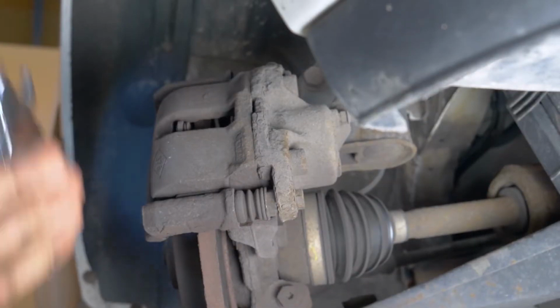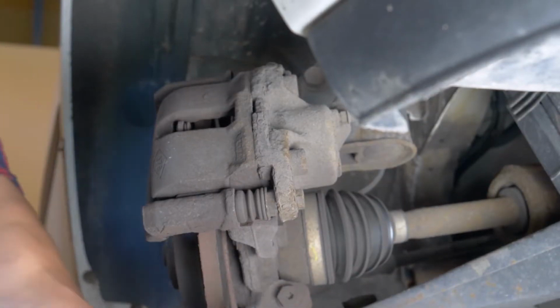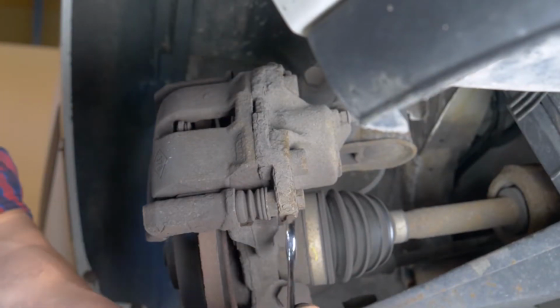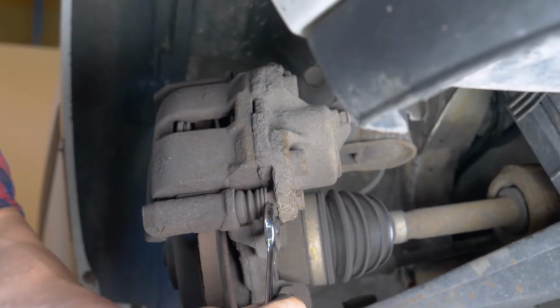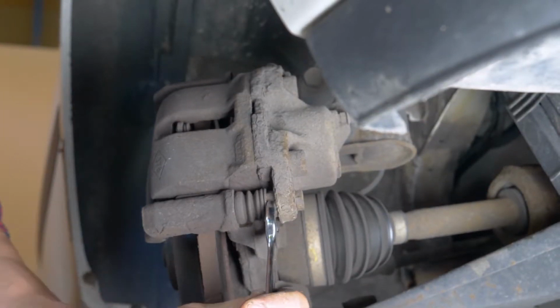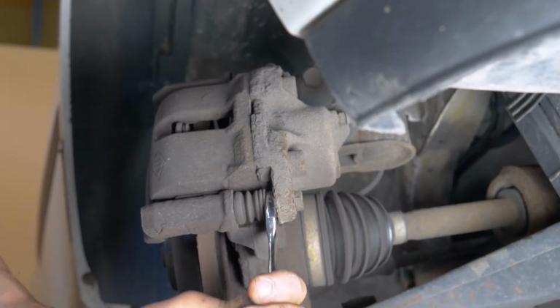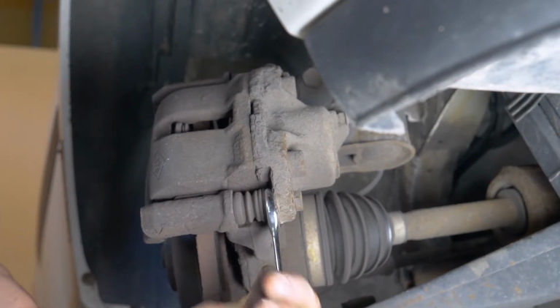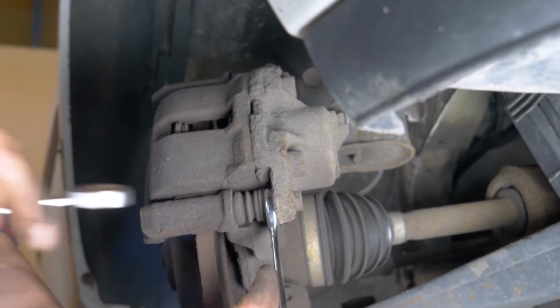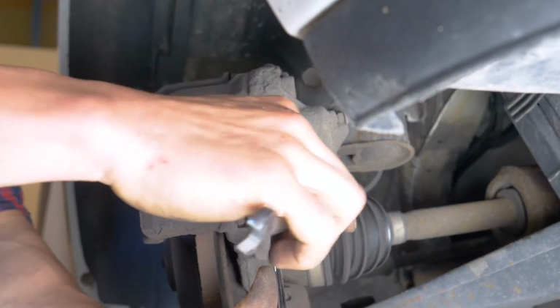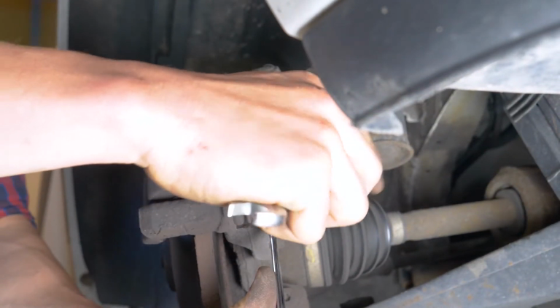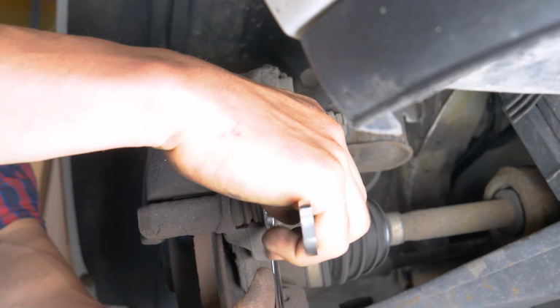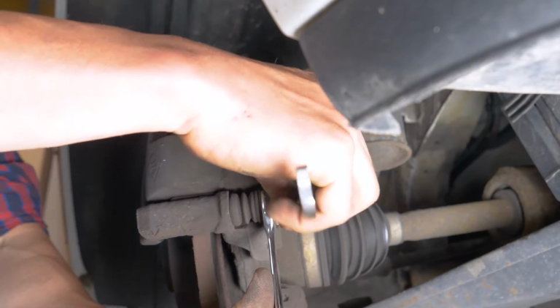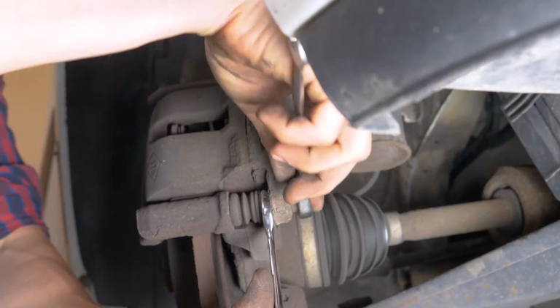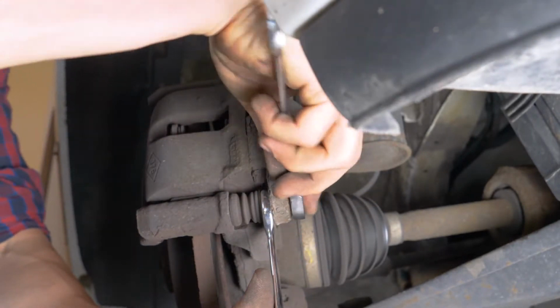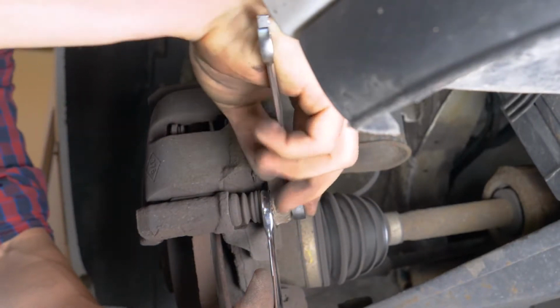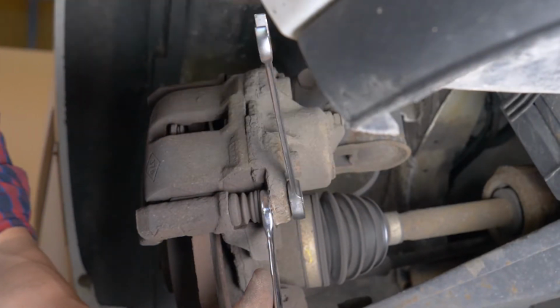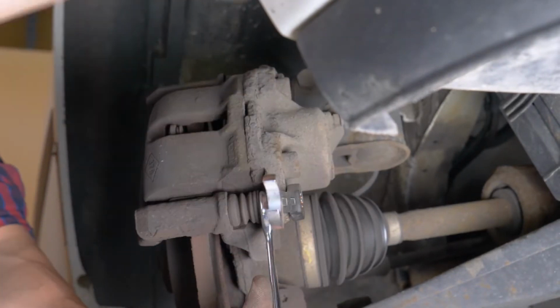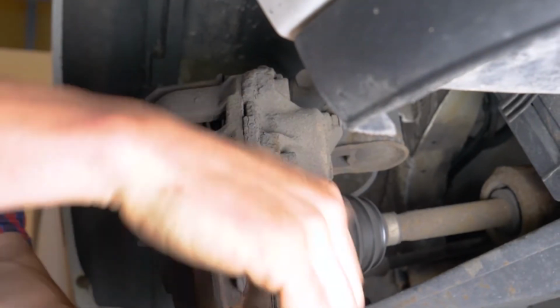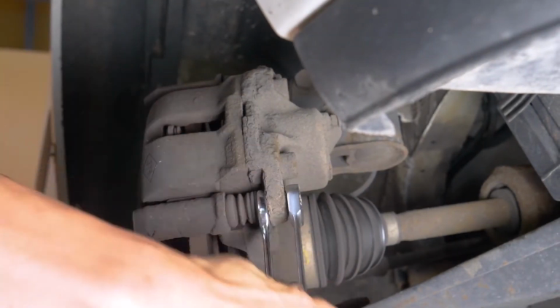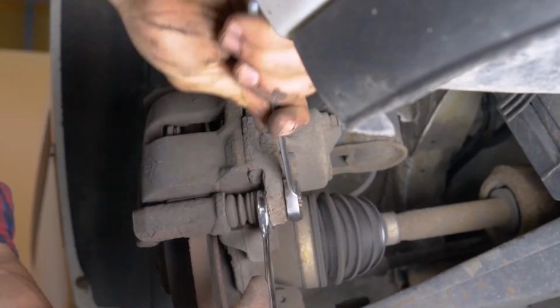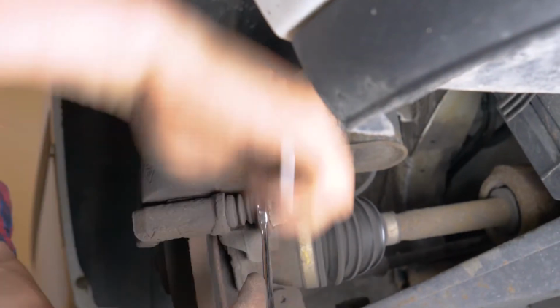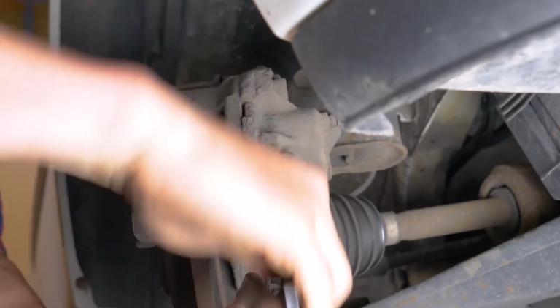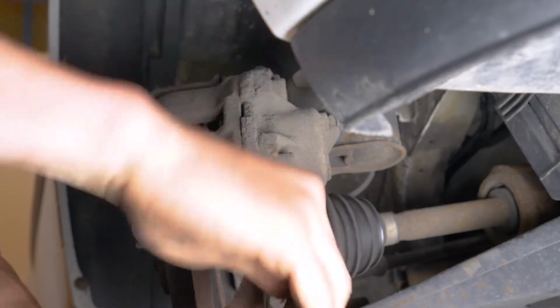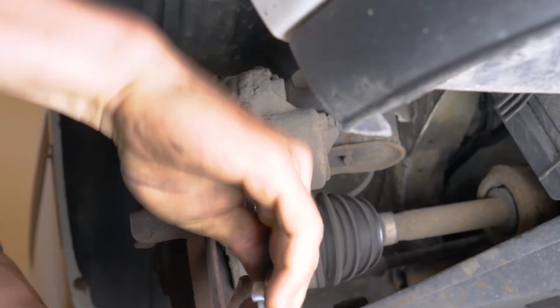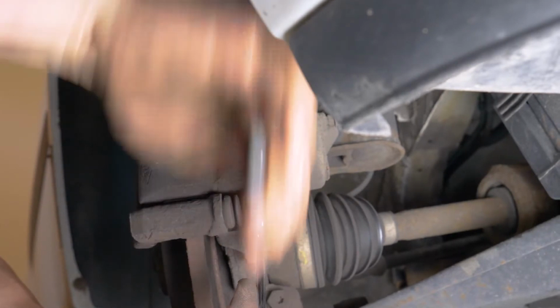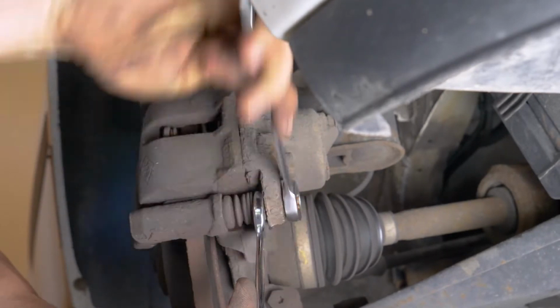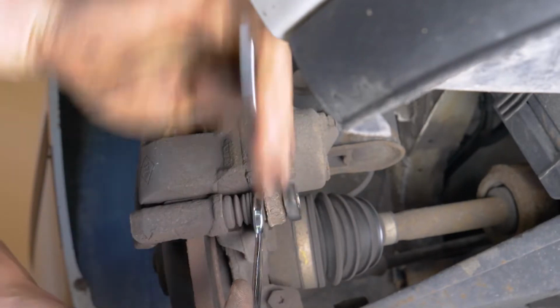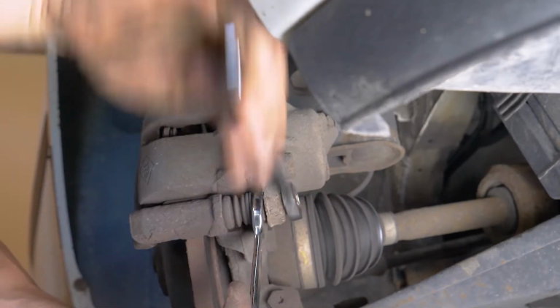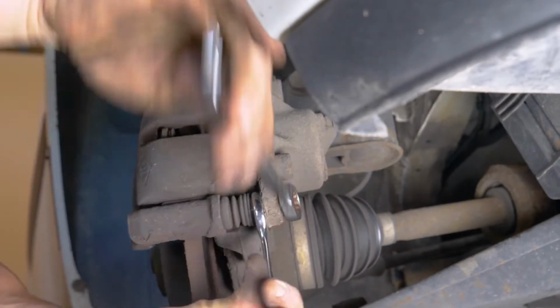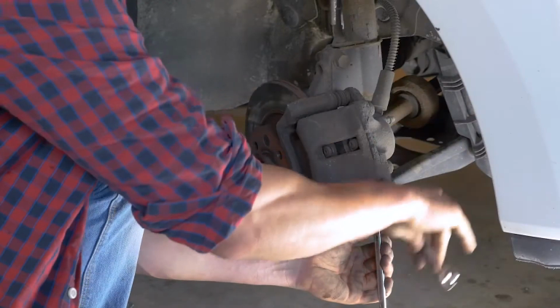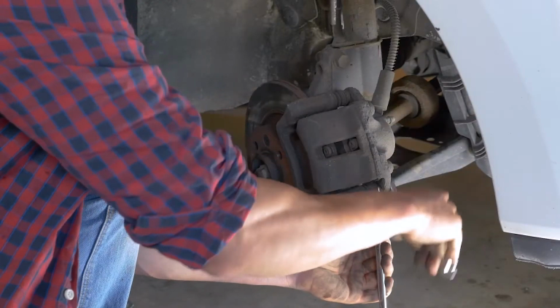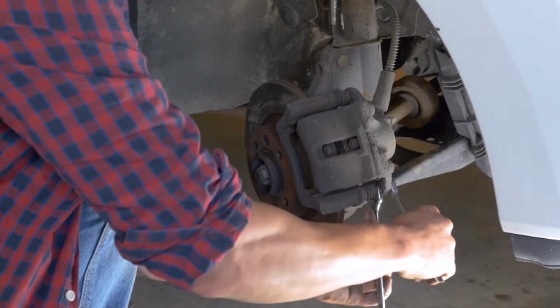Con ayuda de una llave plana del 13, desatornilla la varilla roscada inferior. Puede que tengas que sujetar la varilla por detrás con los dedos o con una llave plana del 17. Levanta la pinza.